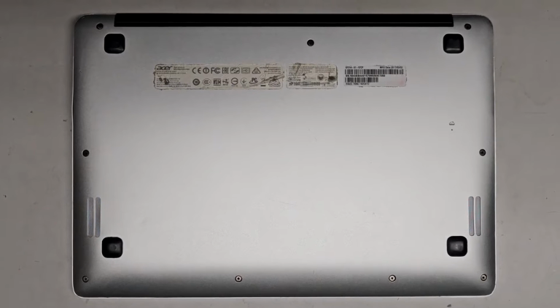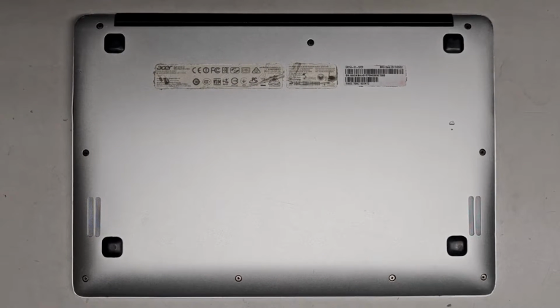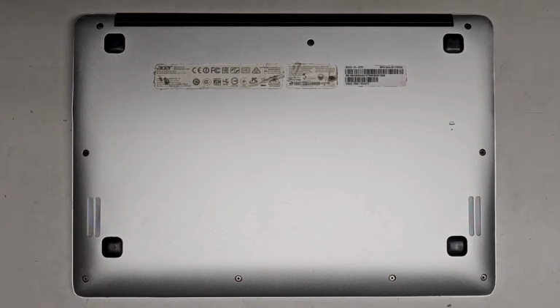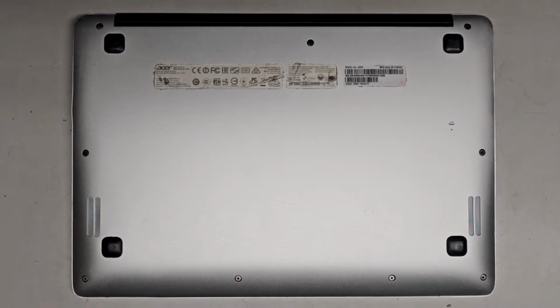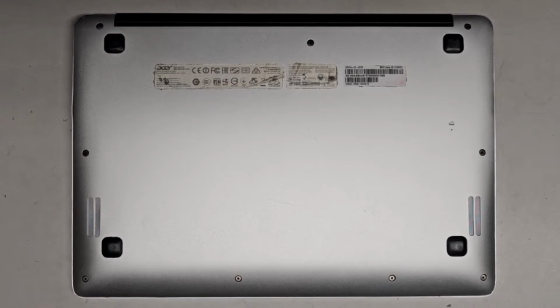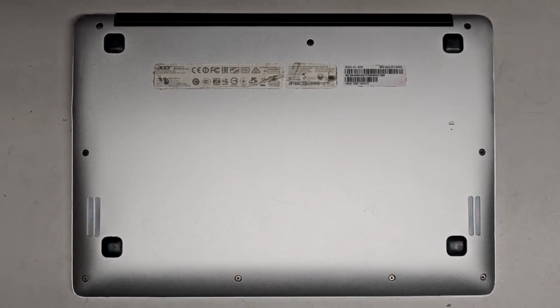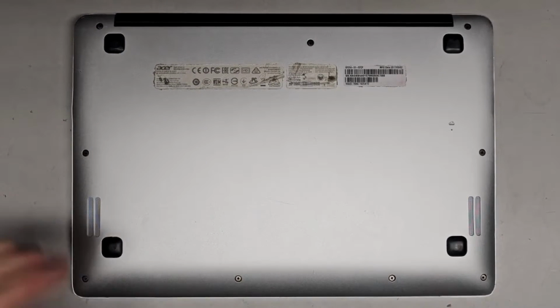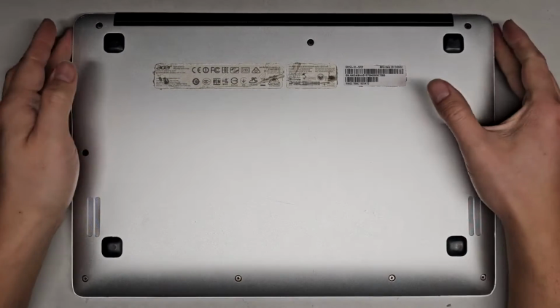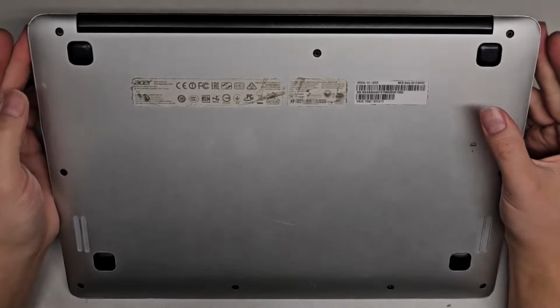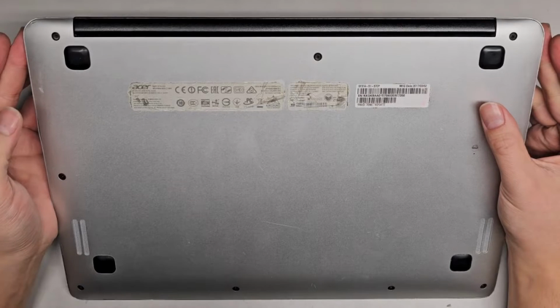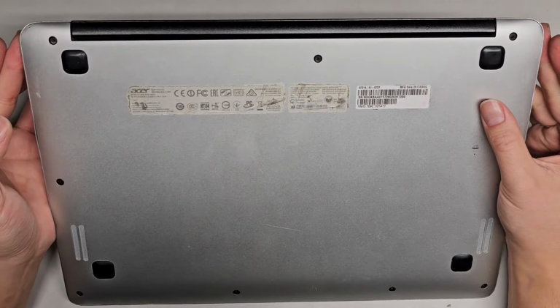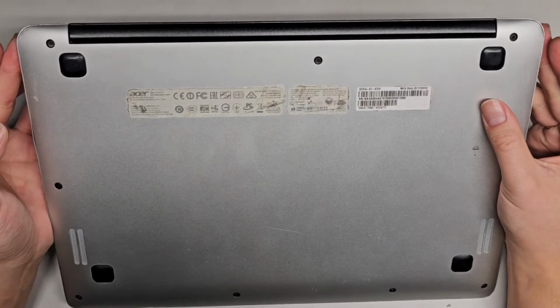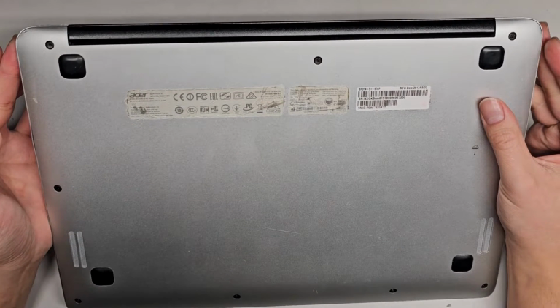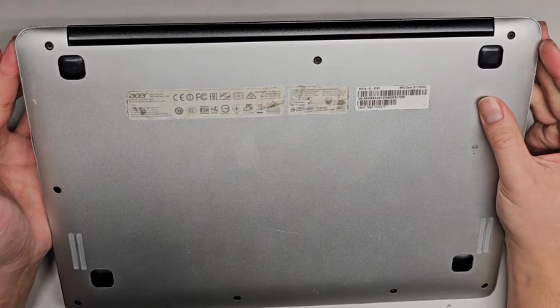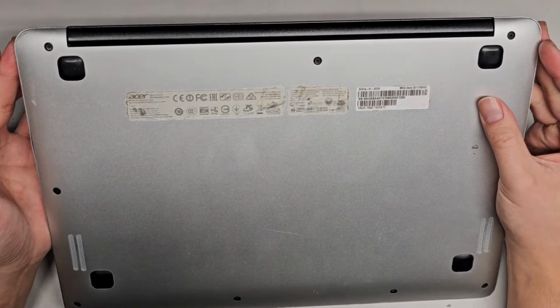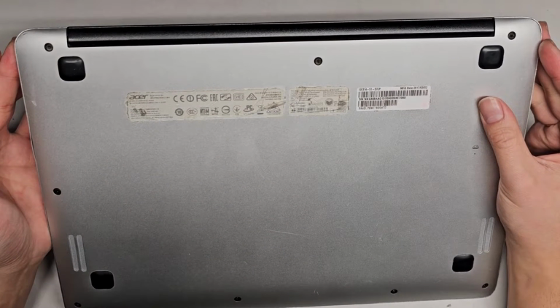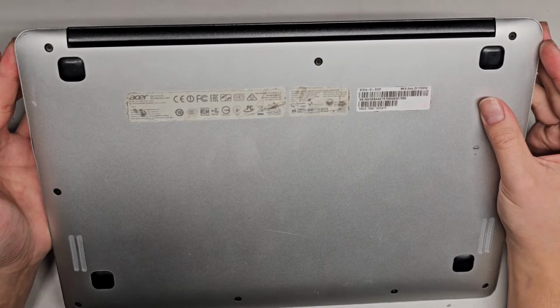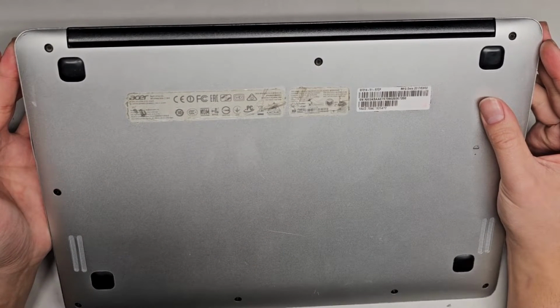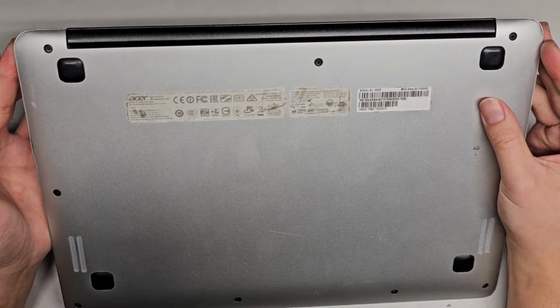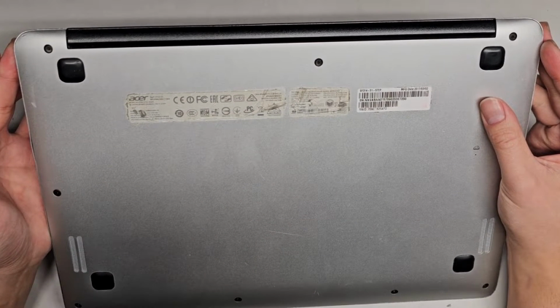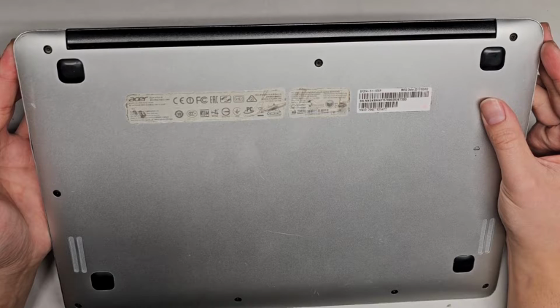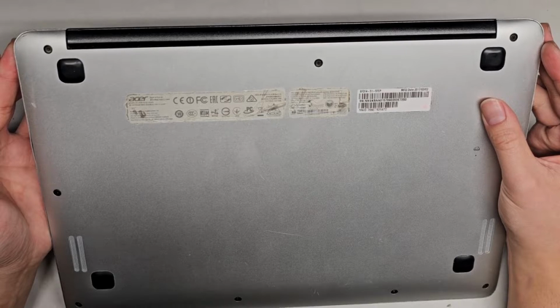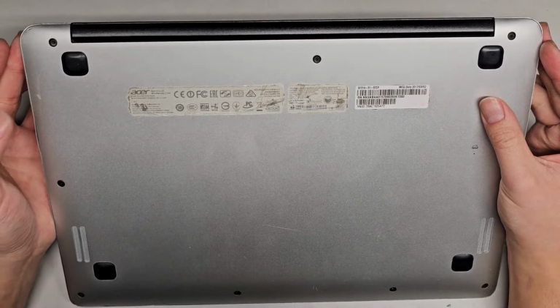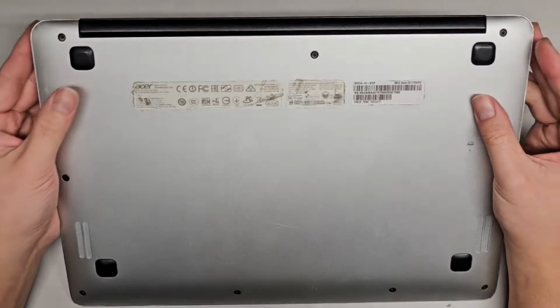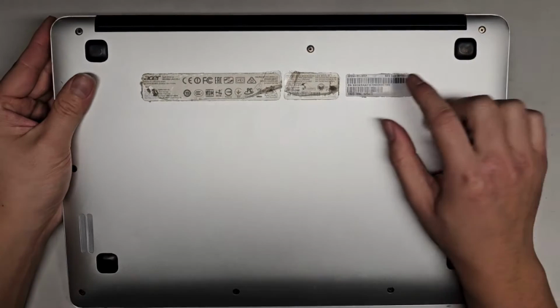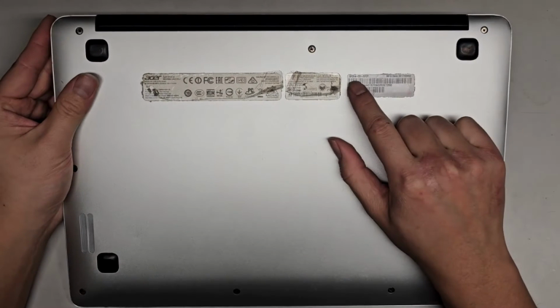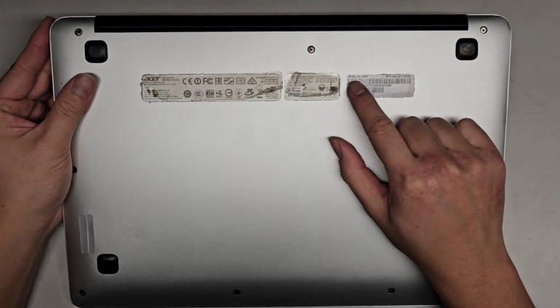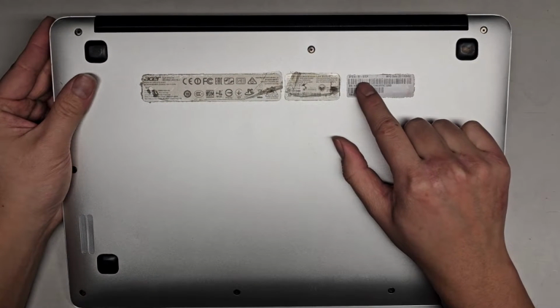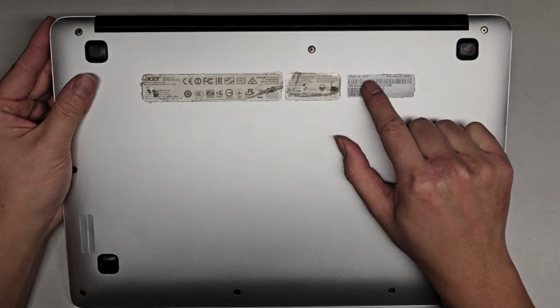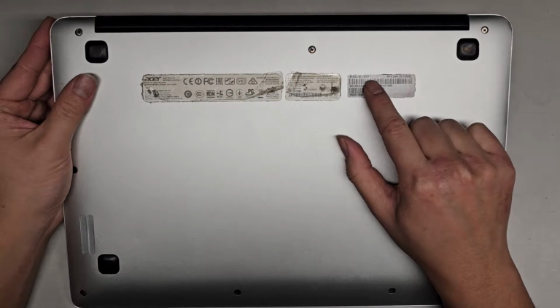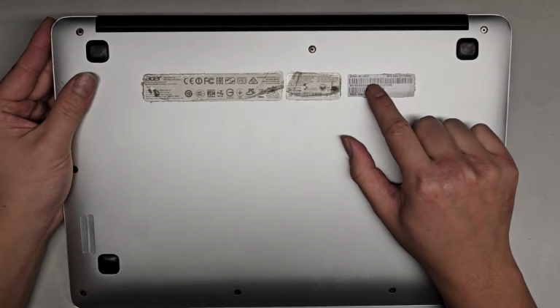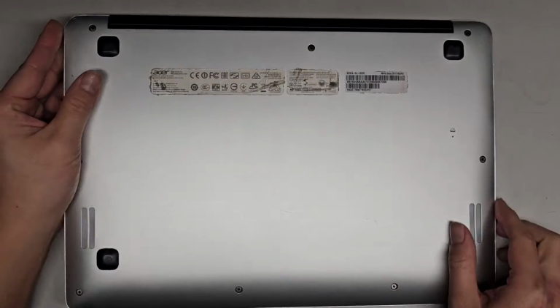I'm going to be showing how to open up and disassemble this Acer Swift 3. This is a Swift SF314-51, SF314-51-57CP.